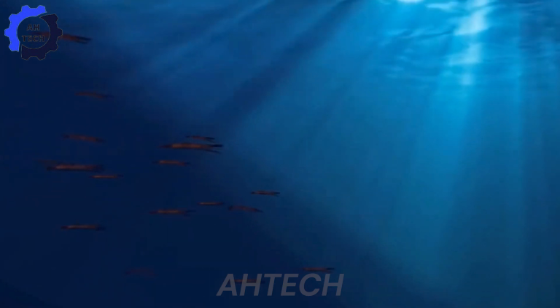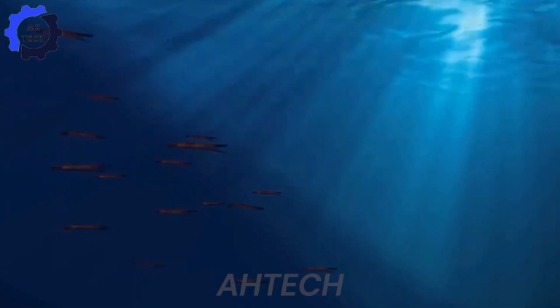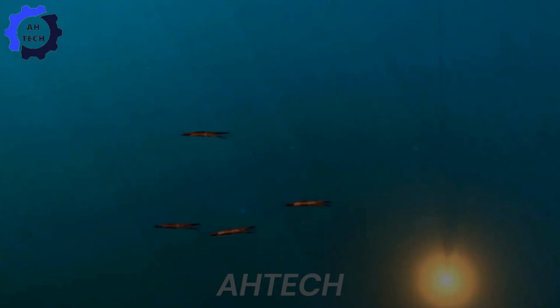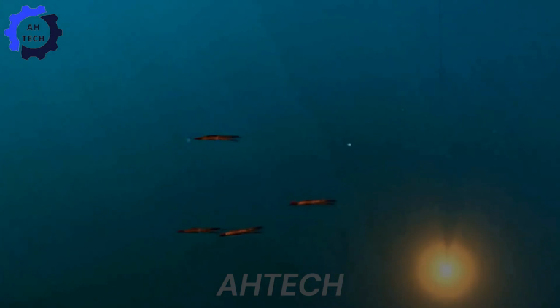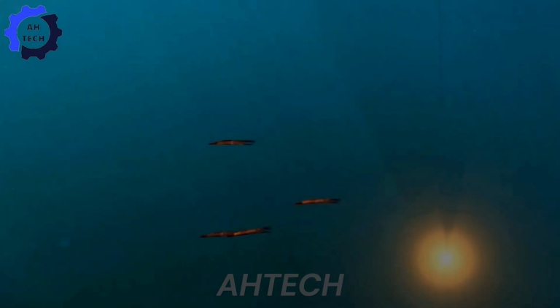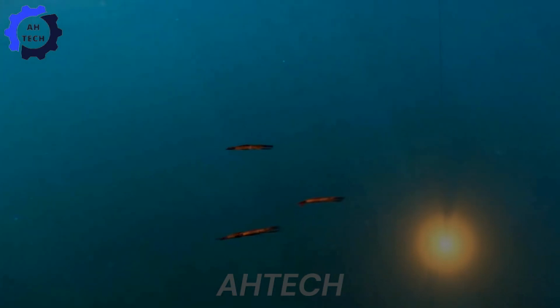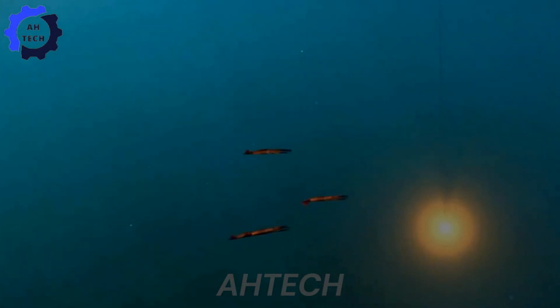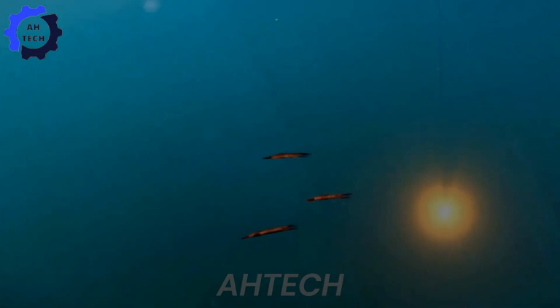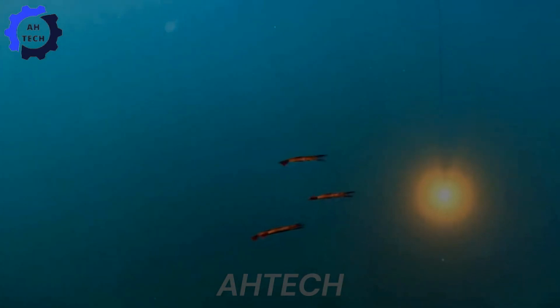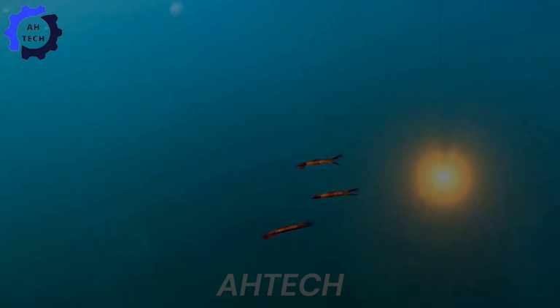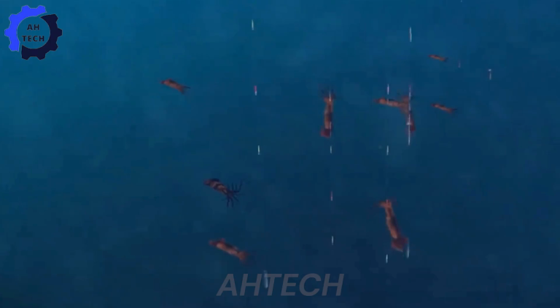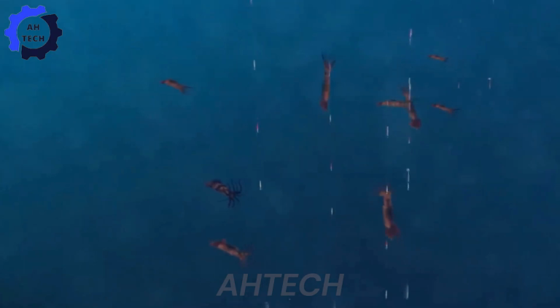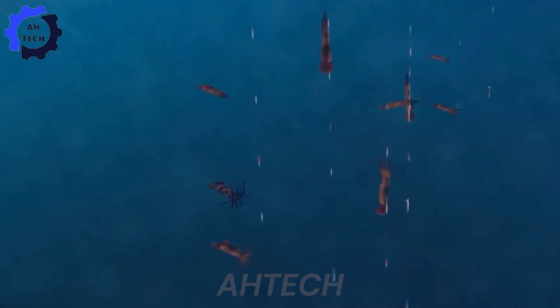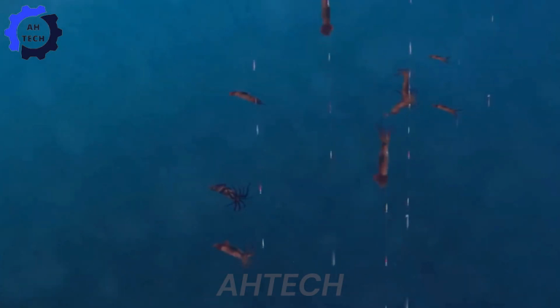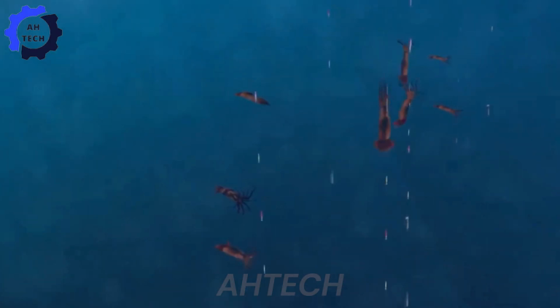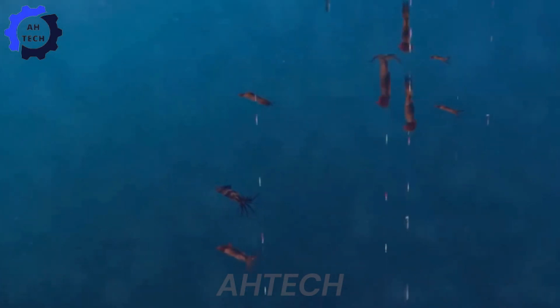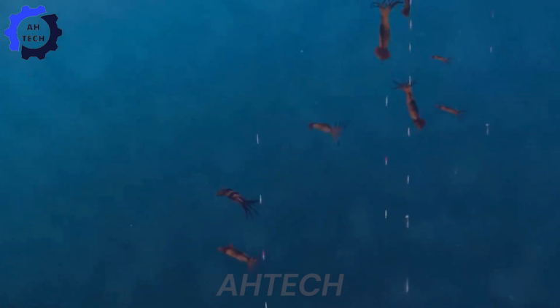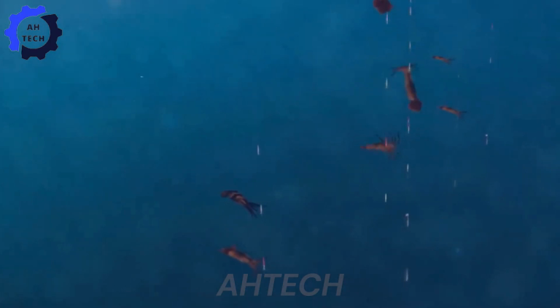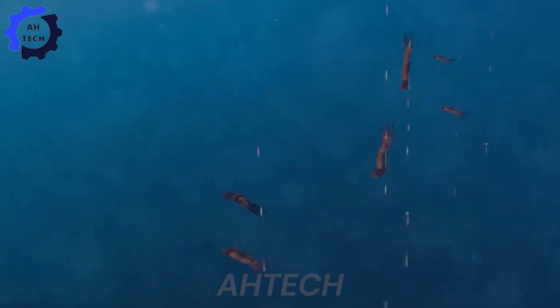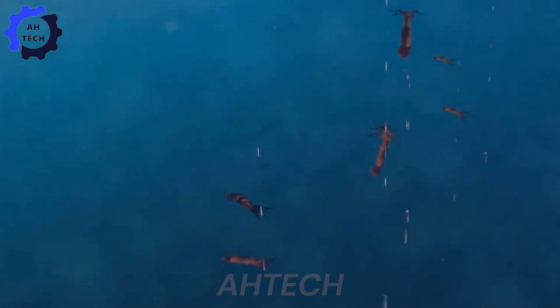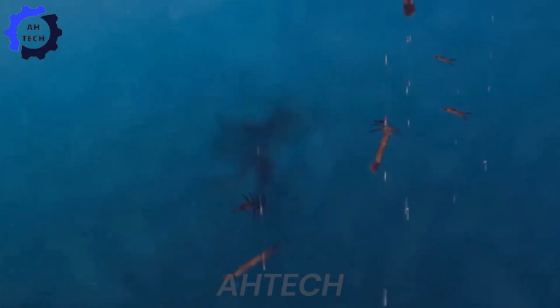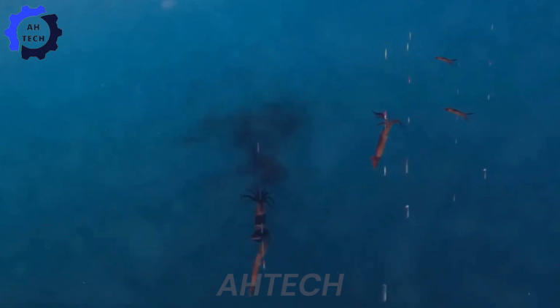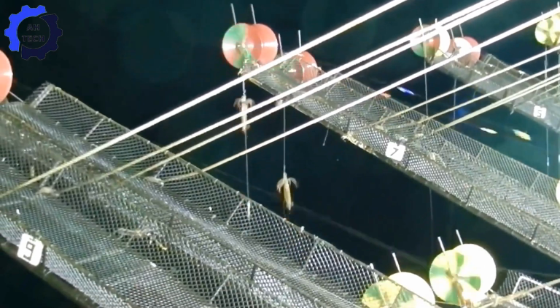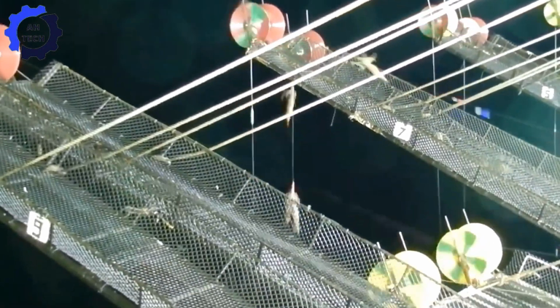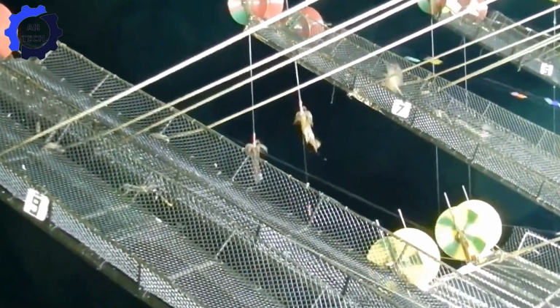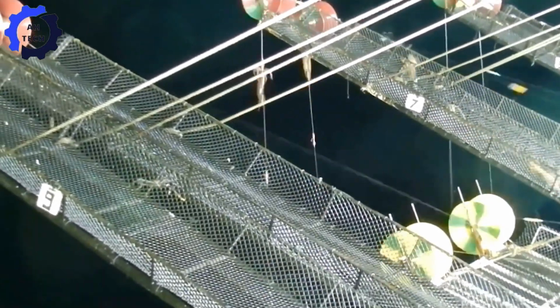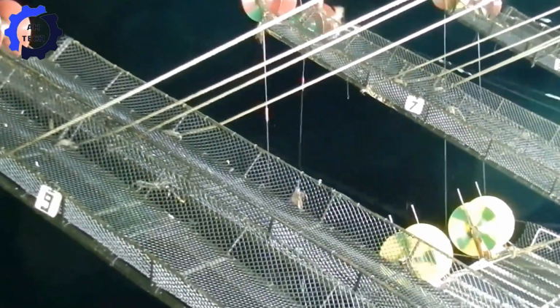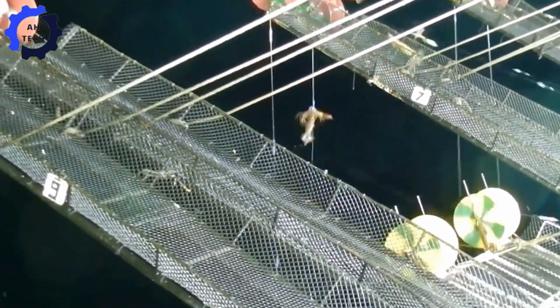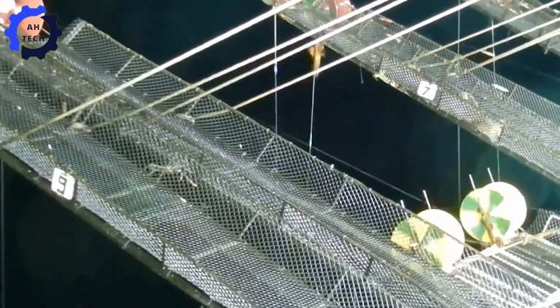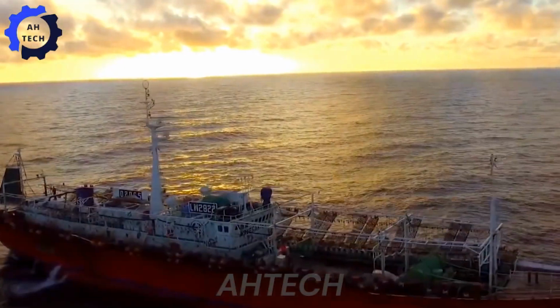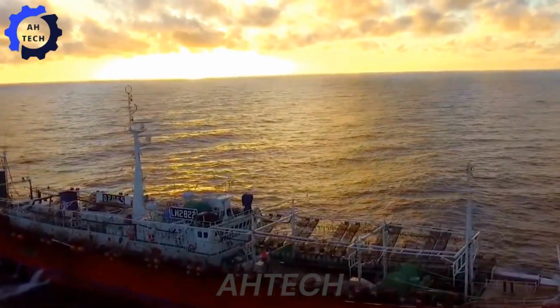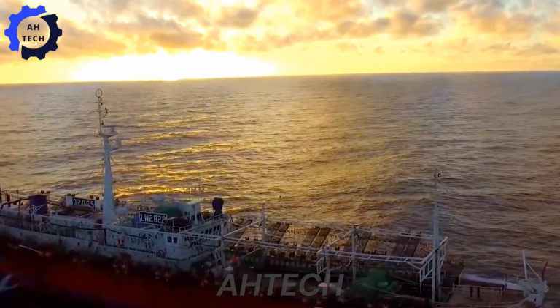Squid usually hide in dark places deep under the sea or in caves during the day to avoid sunlight. However, at night, they swim close to the surface to hunt and are easily attracted by the LED lights created by fishermen.